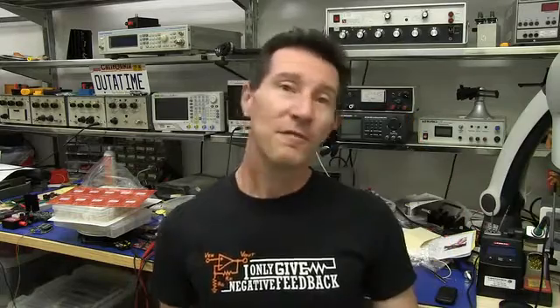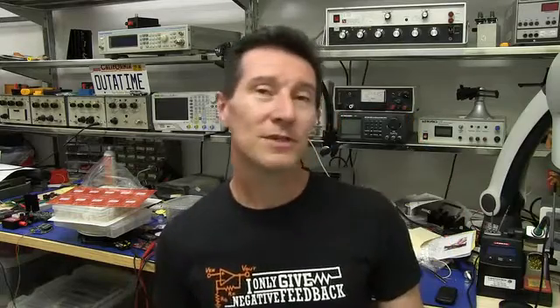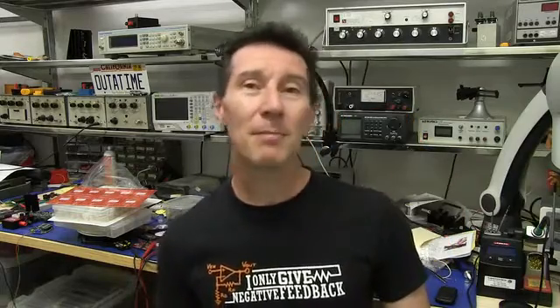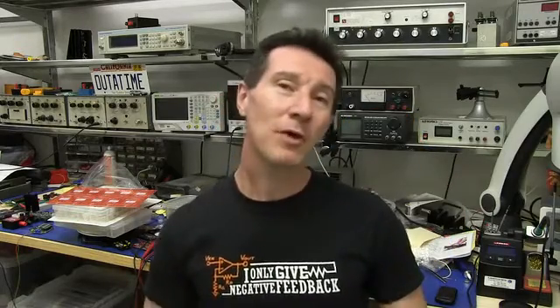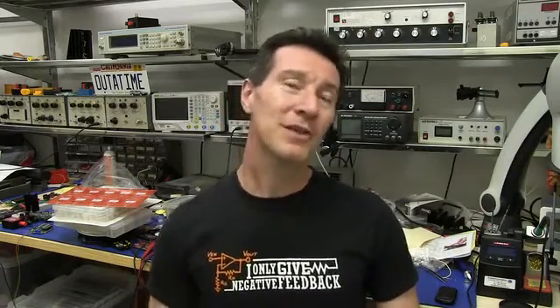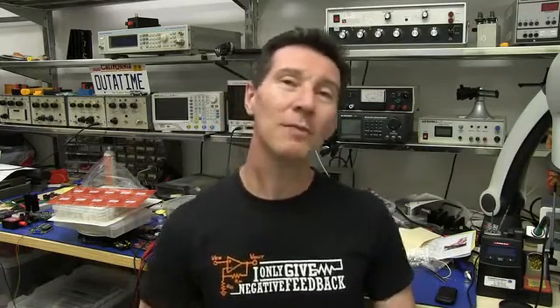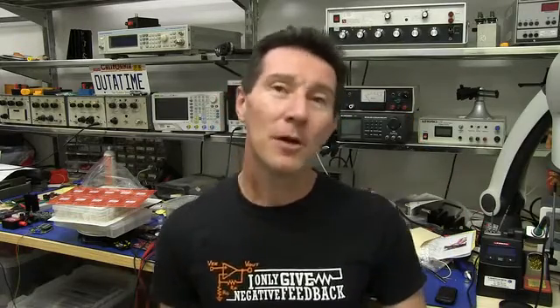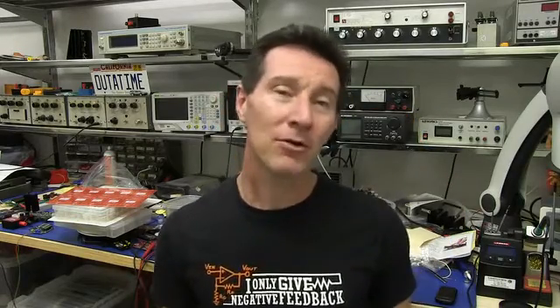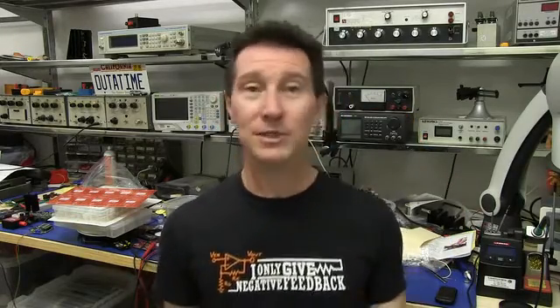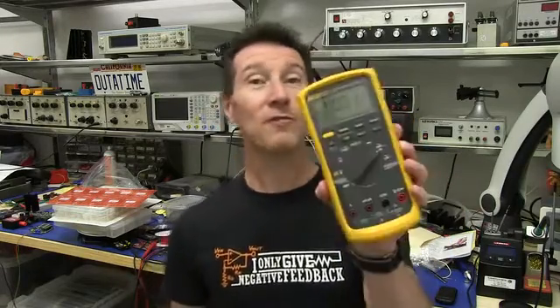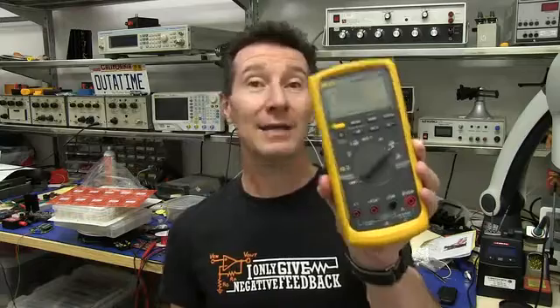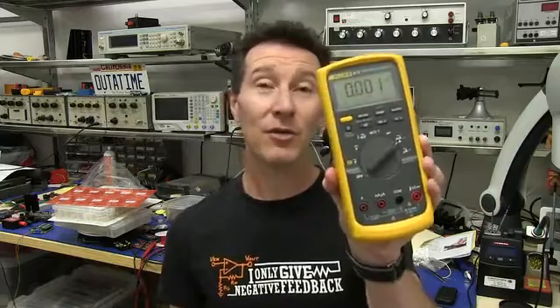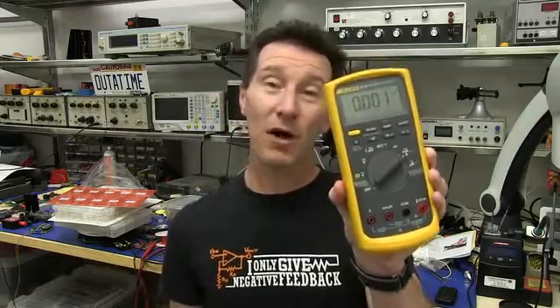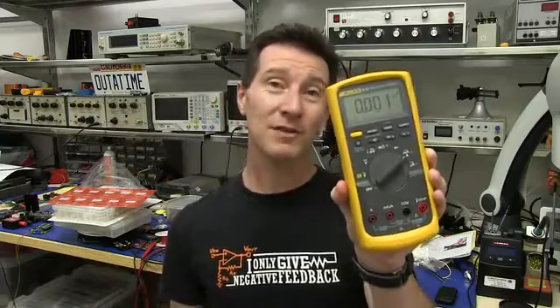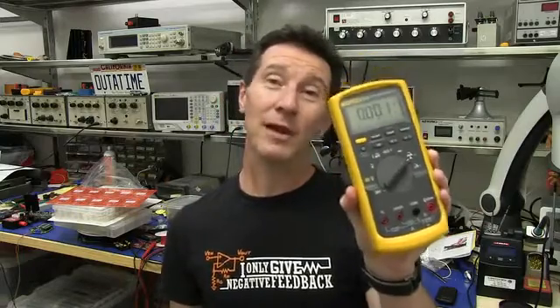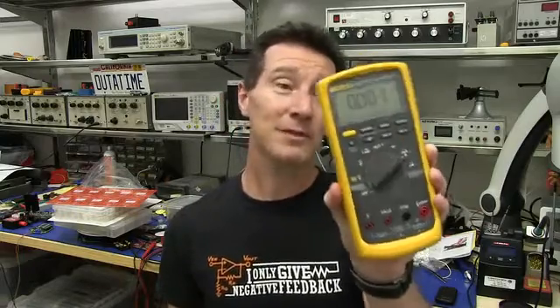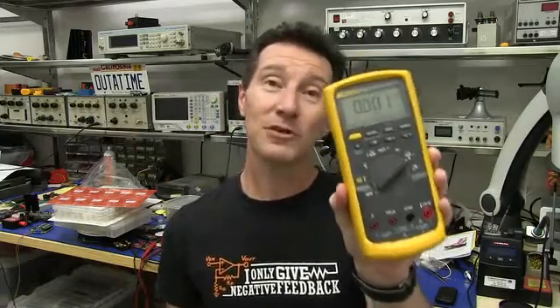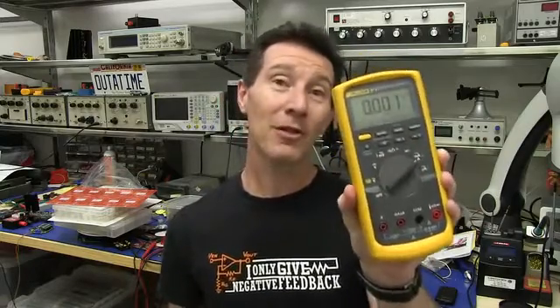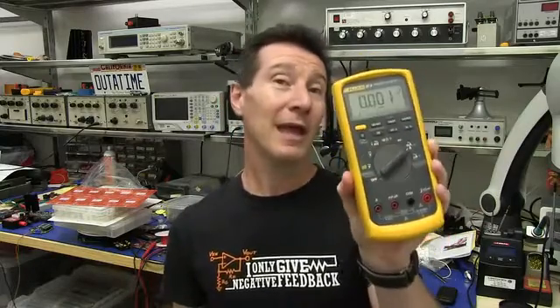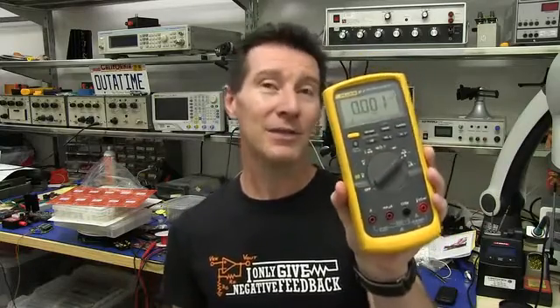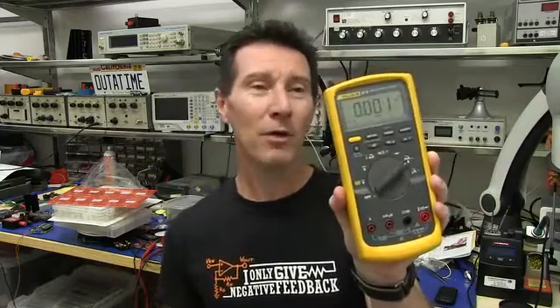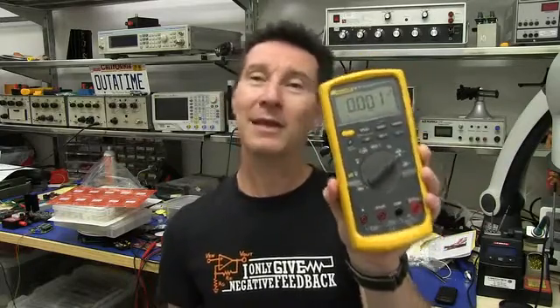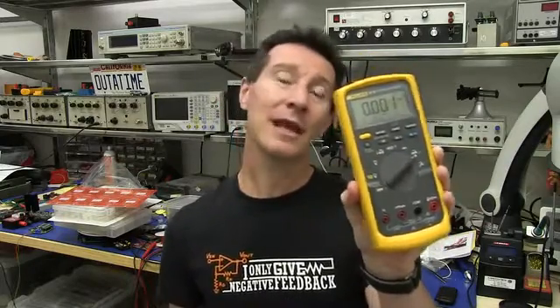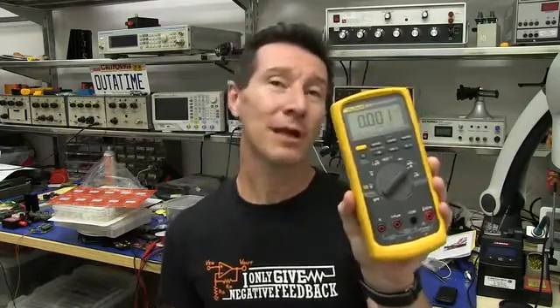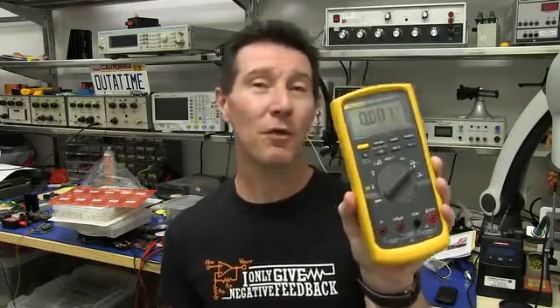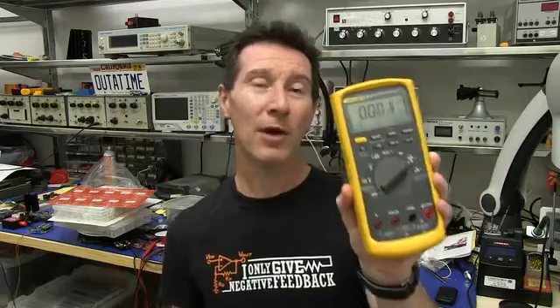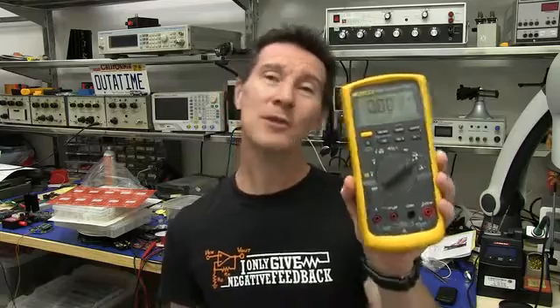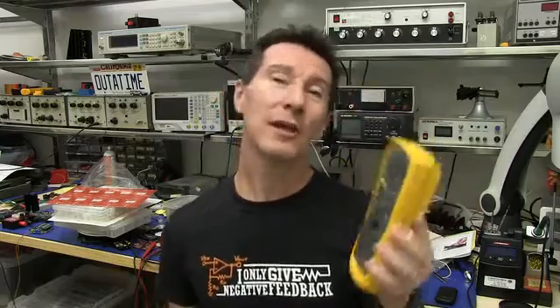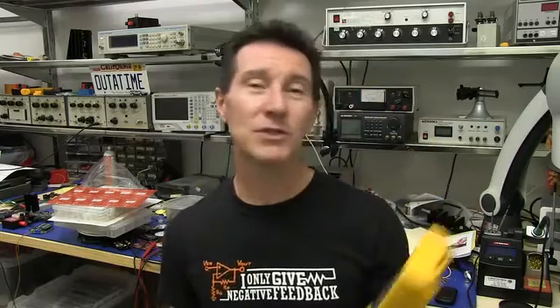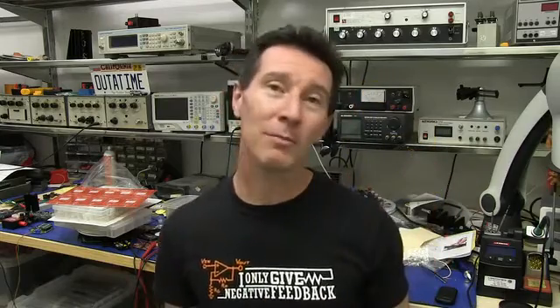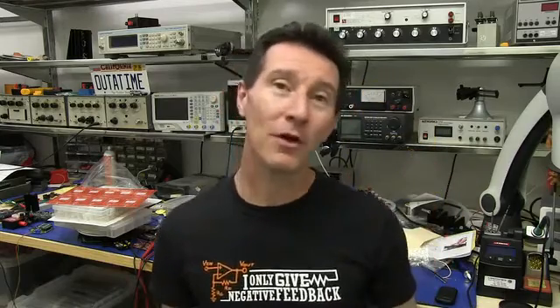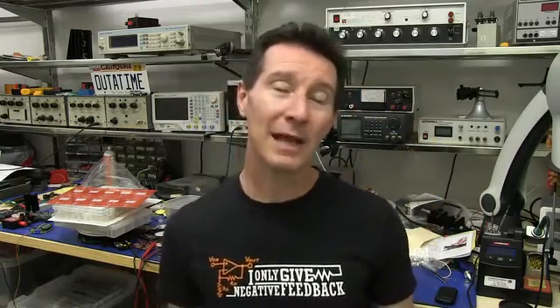The first reason is that most multimeters can only measure microamps. Take this Fluke 87-5, for example, an expensive top-of-the-line handheld multimeter — it only has a range of 400 microamps, like most multimeters on the market.